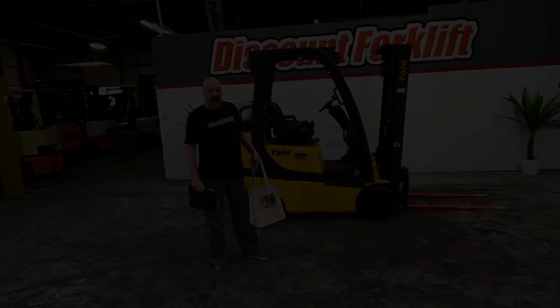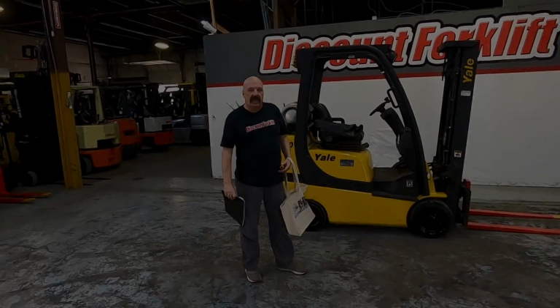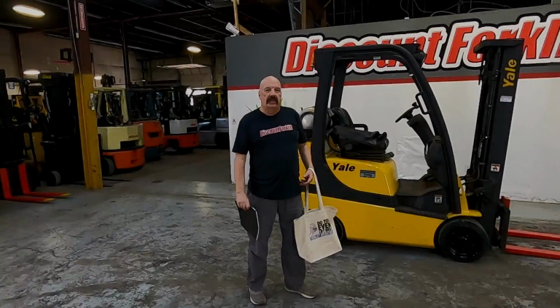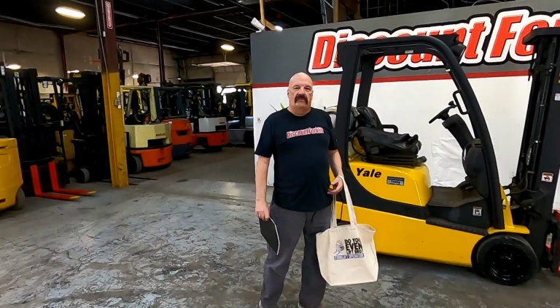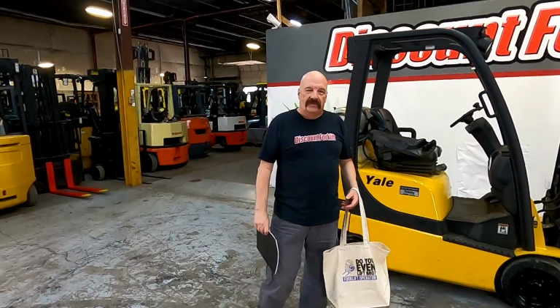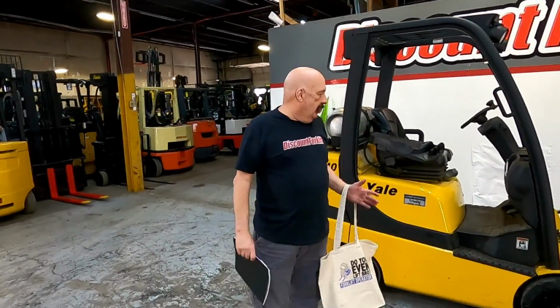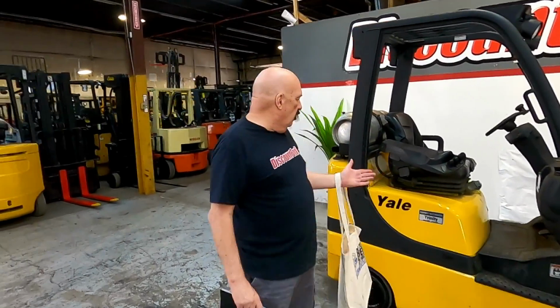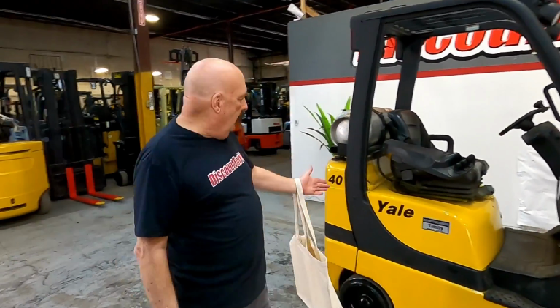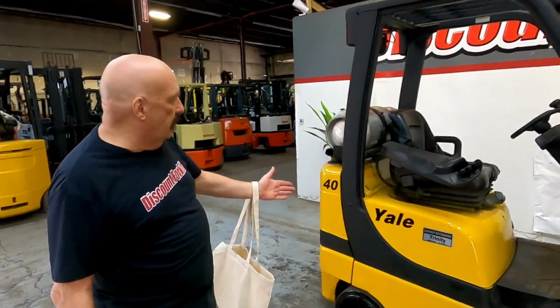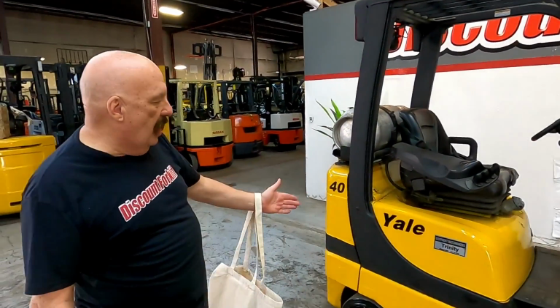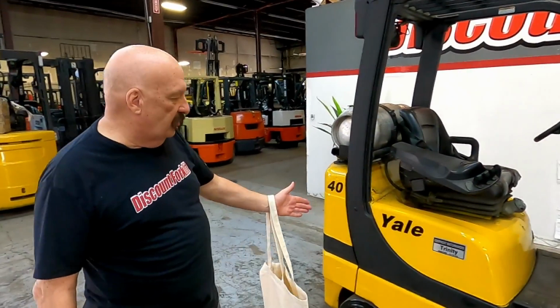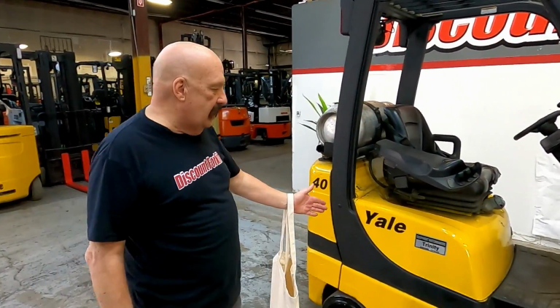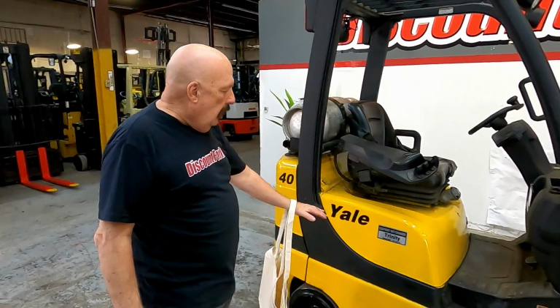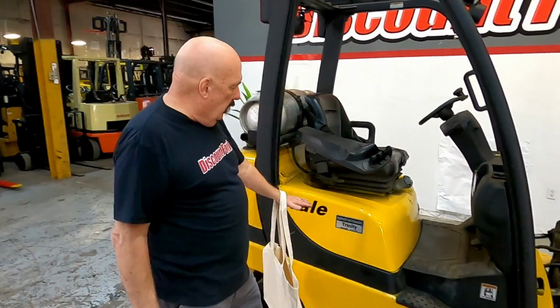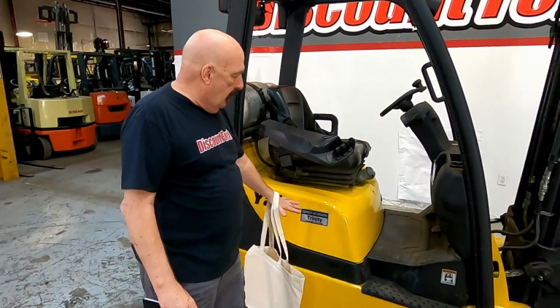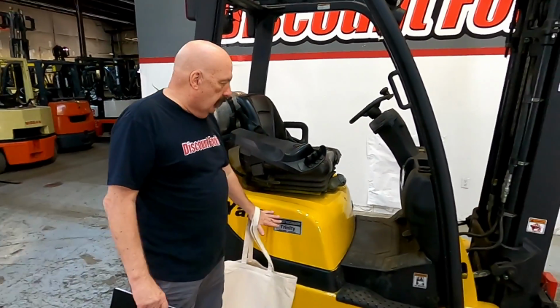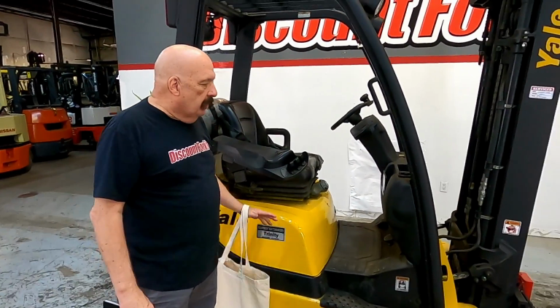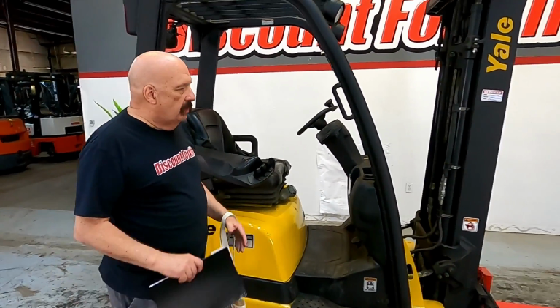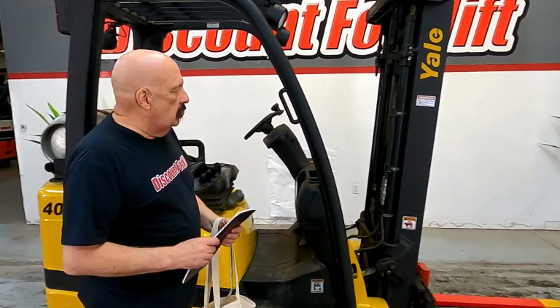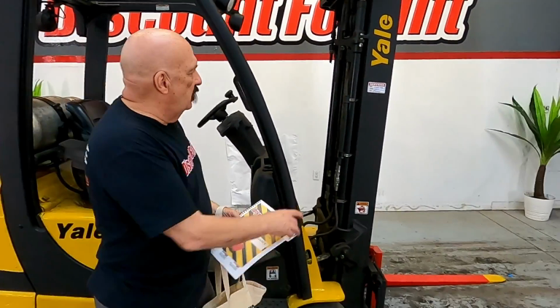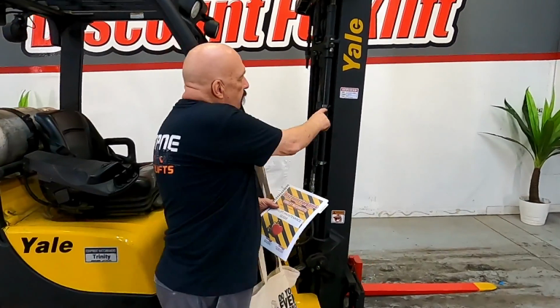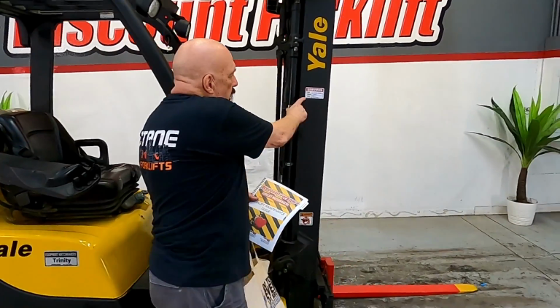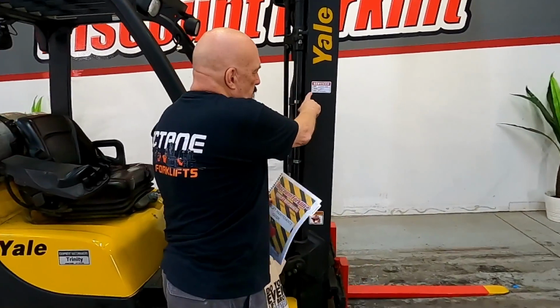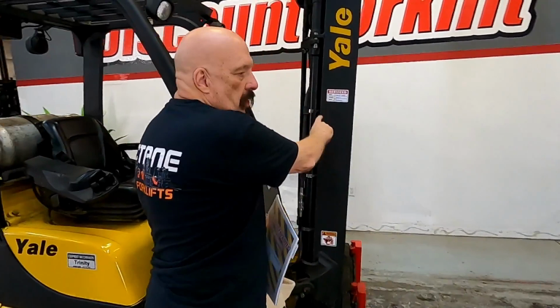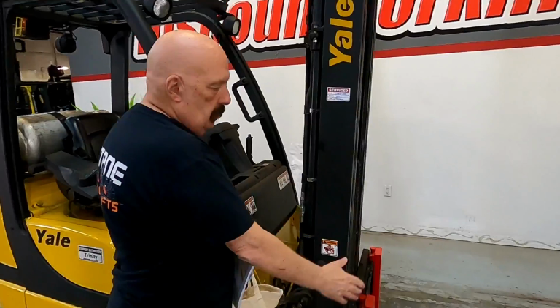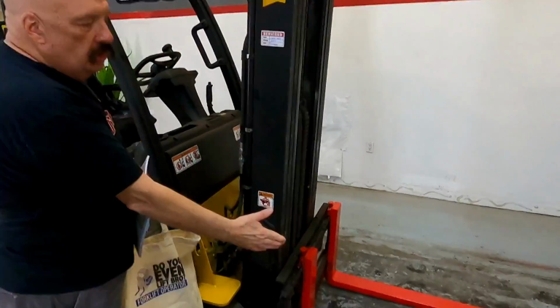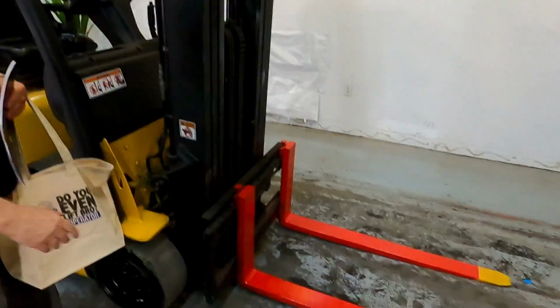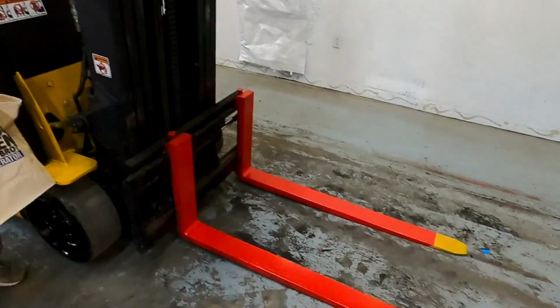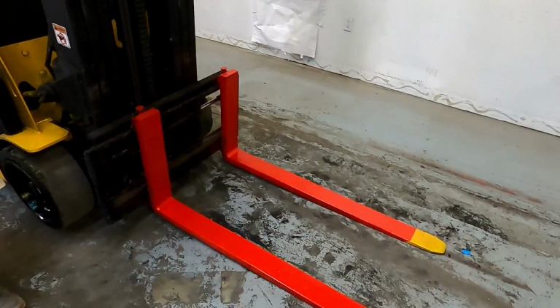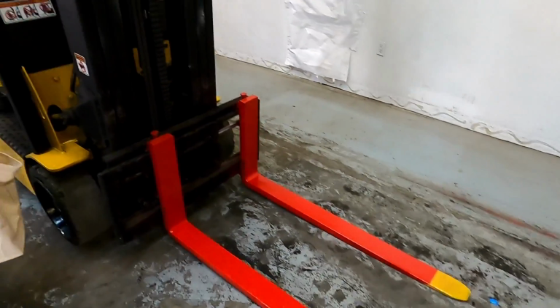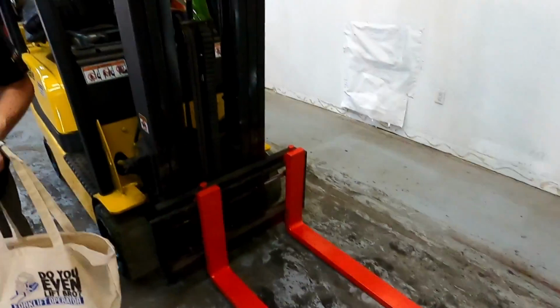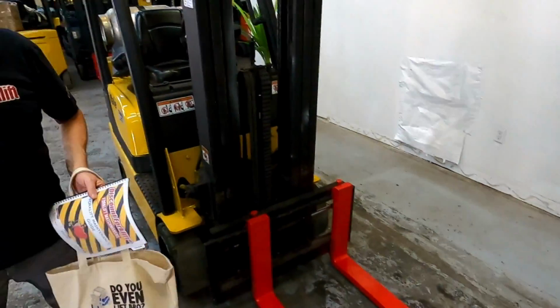Hi Carlos, it's David here at Discount Forklift. Here's your beautiful 4,000 pound lift, Trinity. You can tell her name is on there. She's been freshly serviced, got stickers on both sides, and she's got the safety painted forks for your safety and convenience.